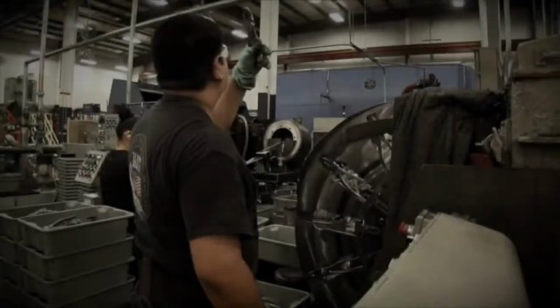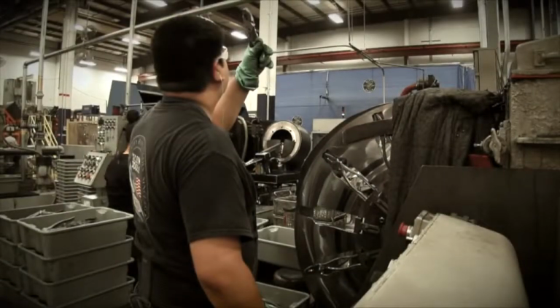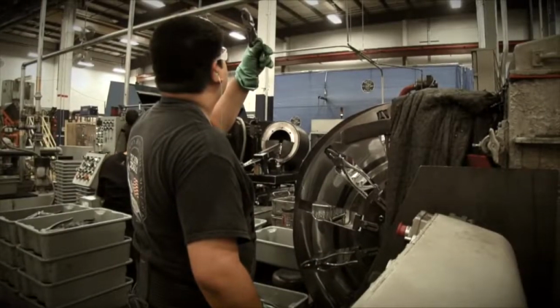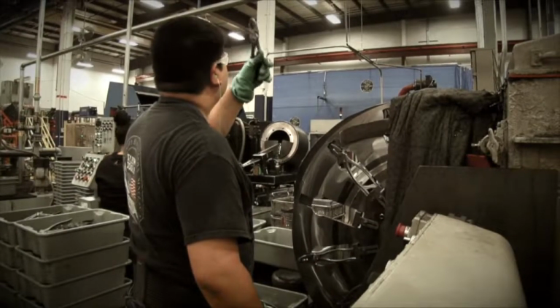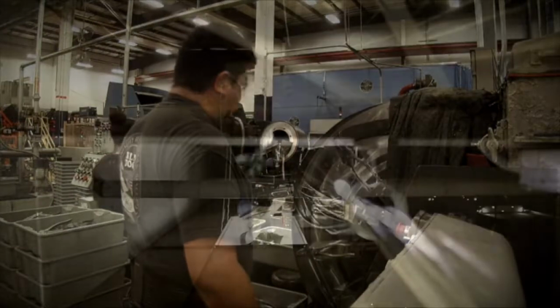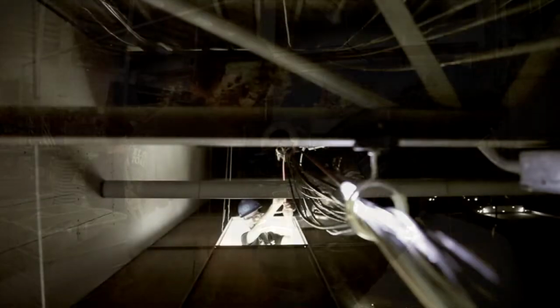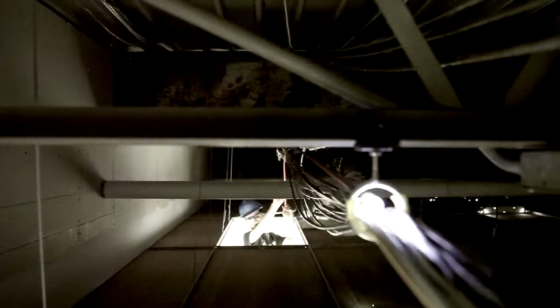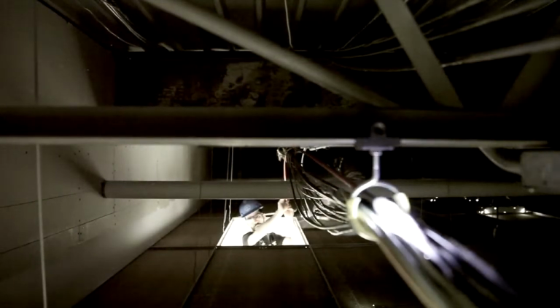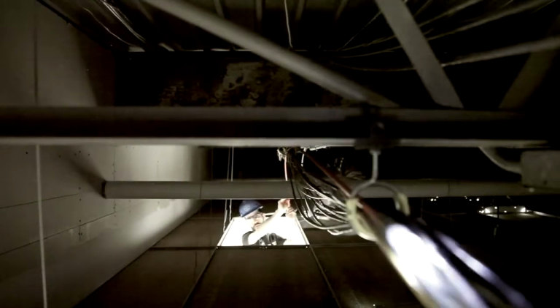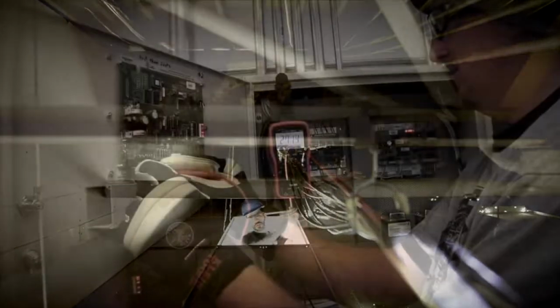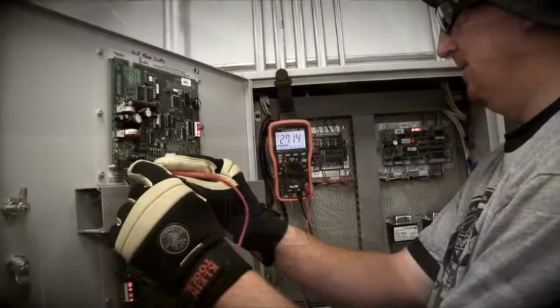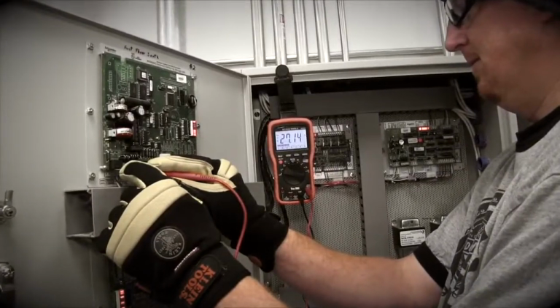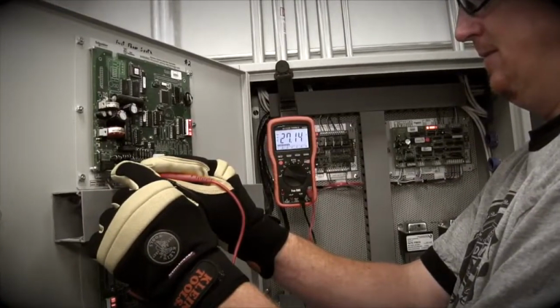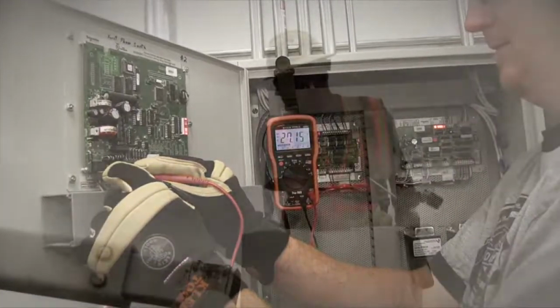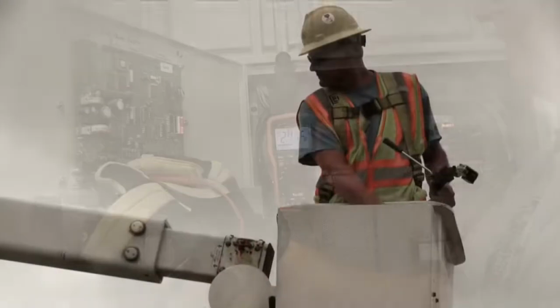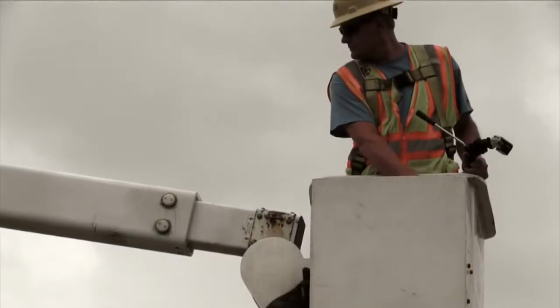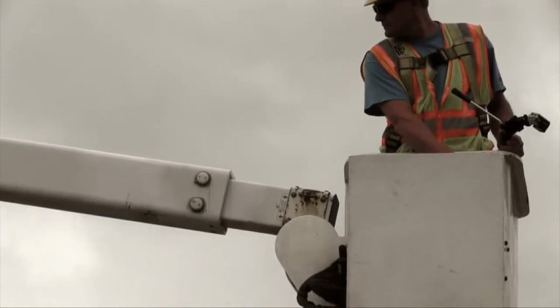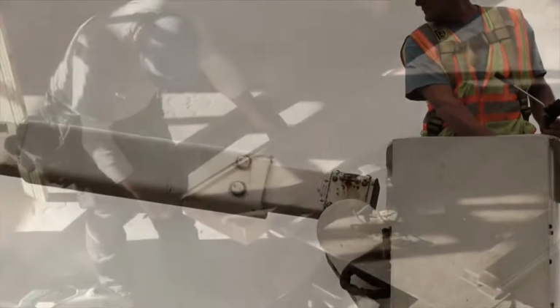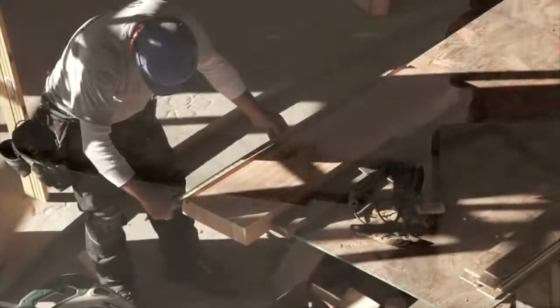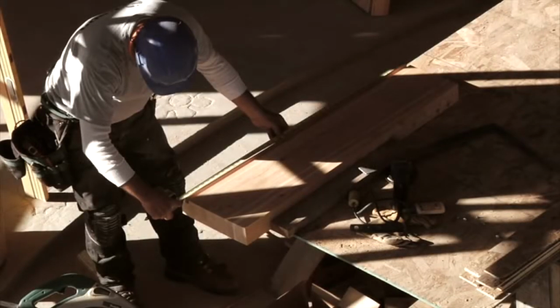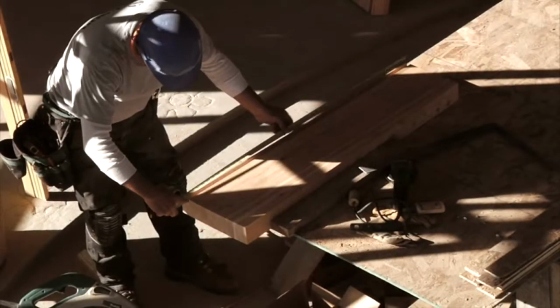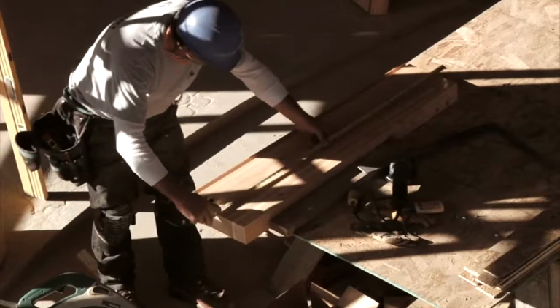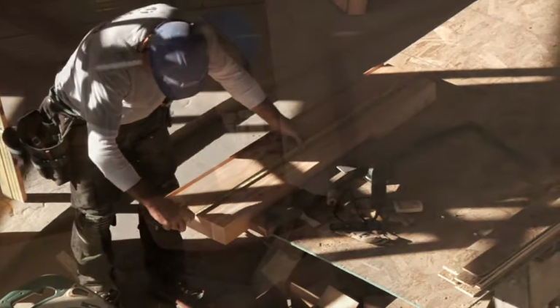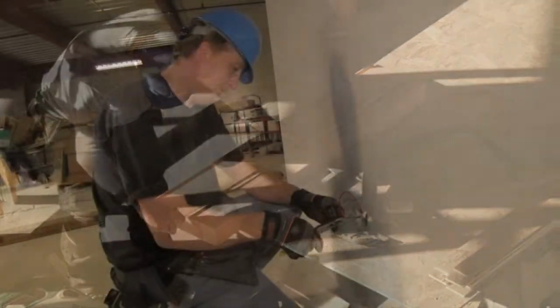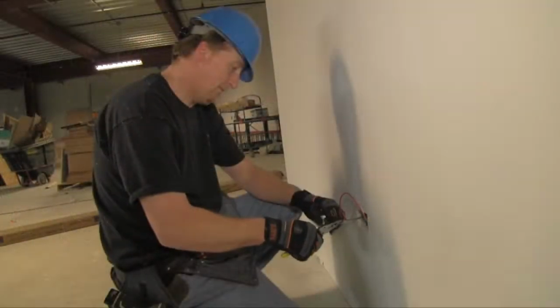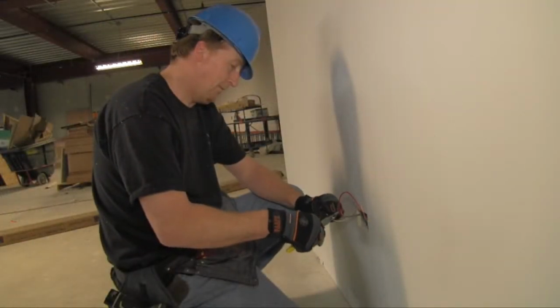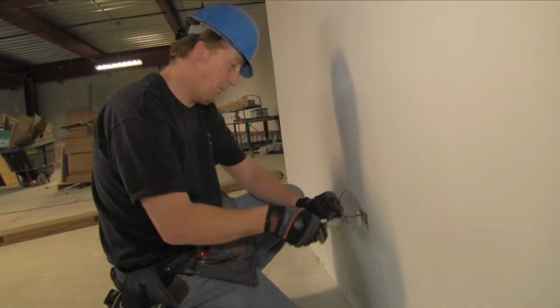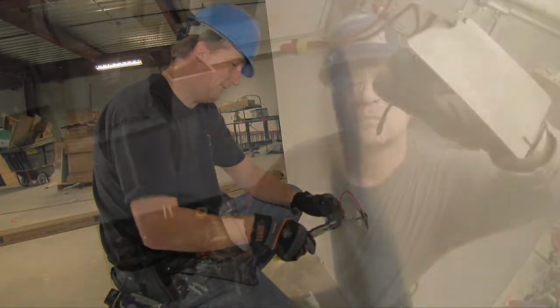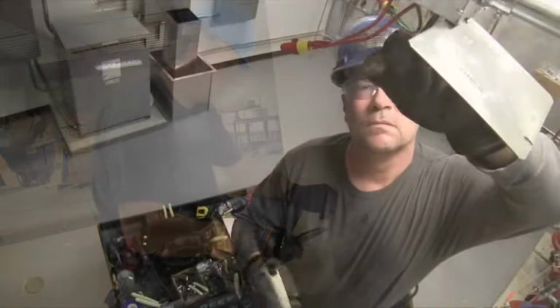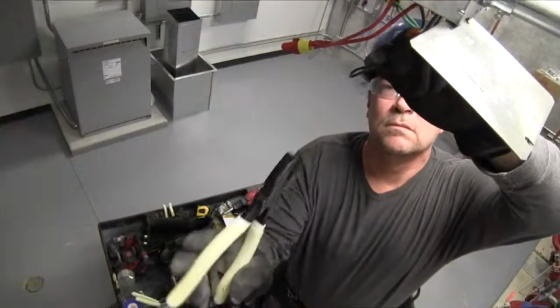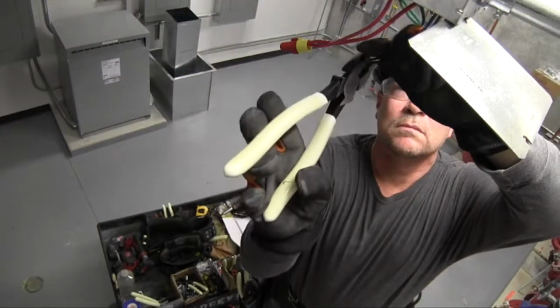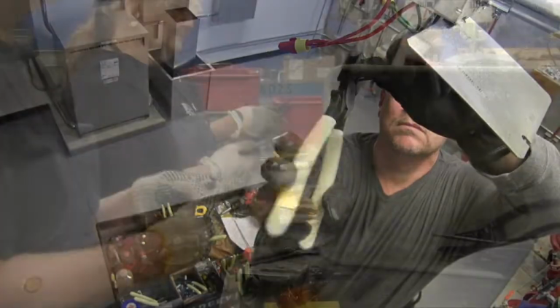We understand the power of a single tool, the power to define not just a profession, but a livelihood. And while Klein has grown with the global economy, we've never lost our commitment to the American tradesmen that have trusted our tools for over a century and a half.